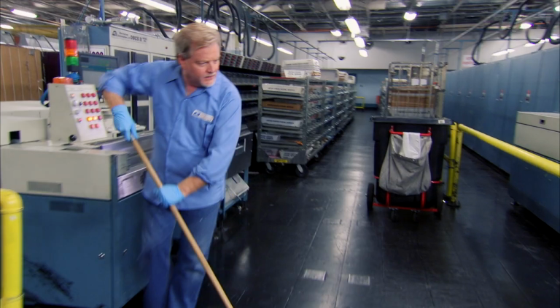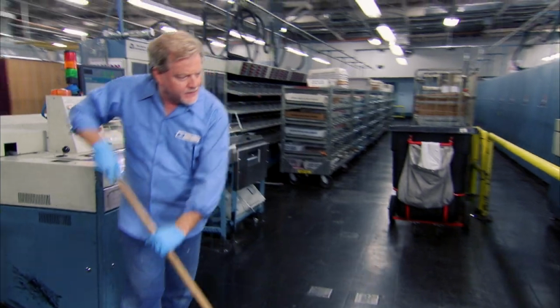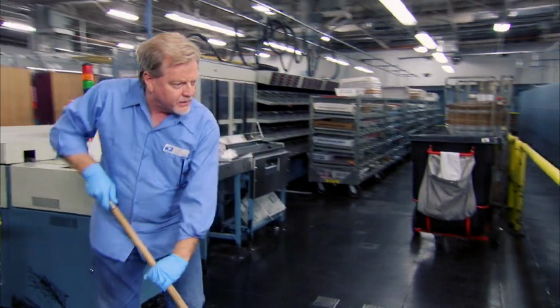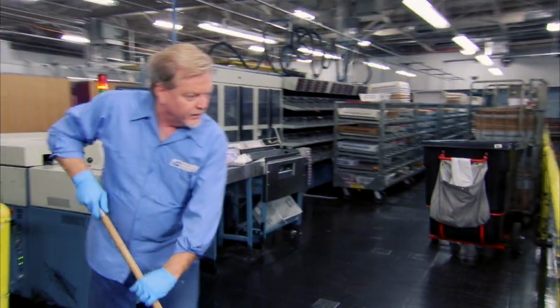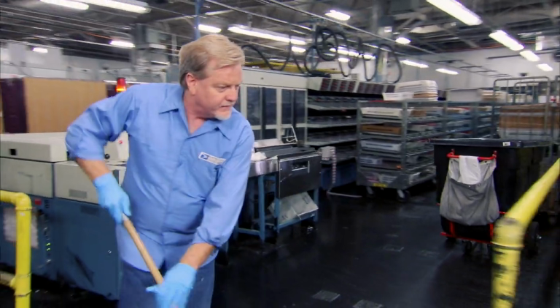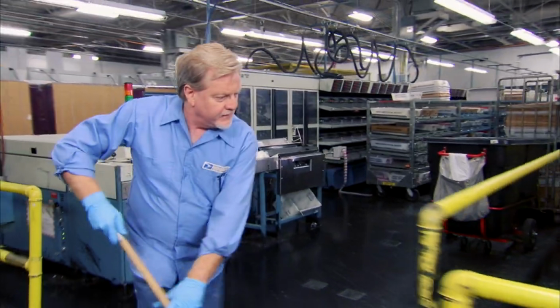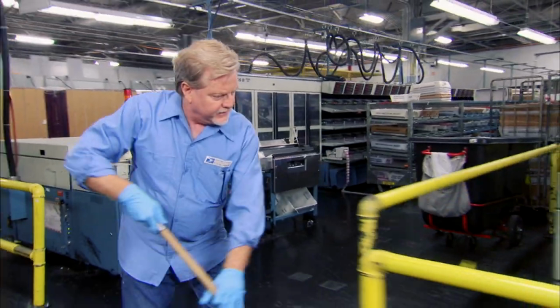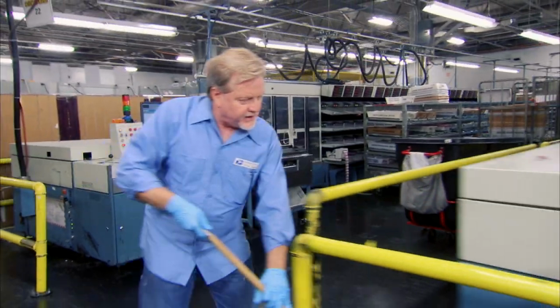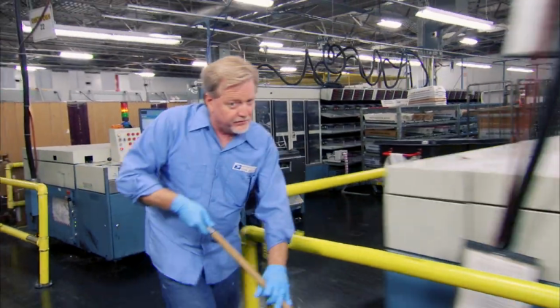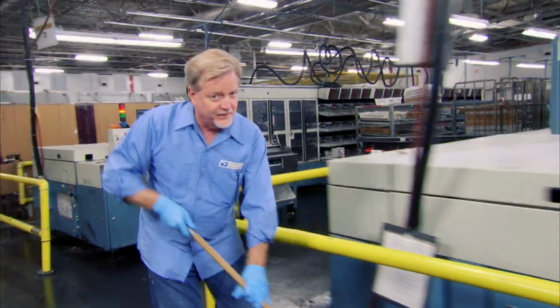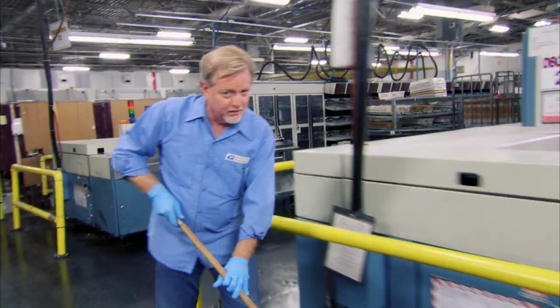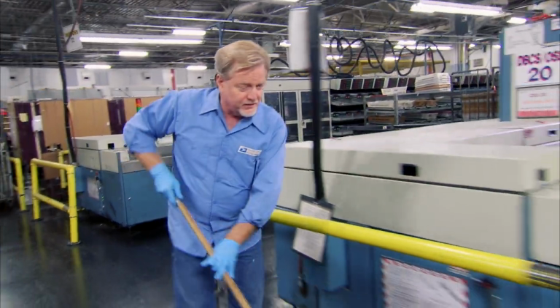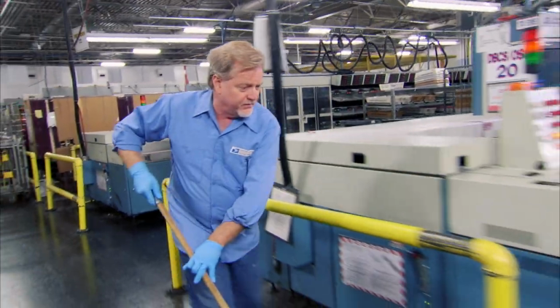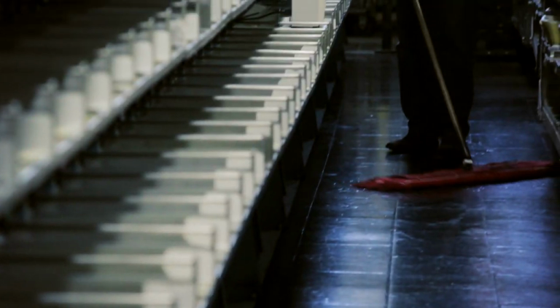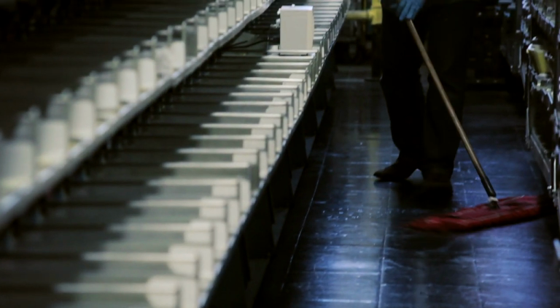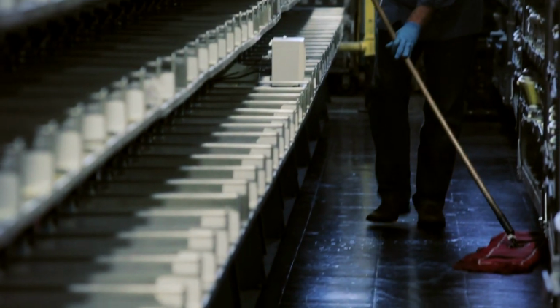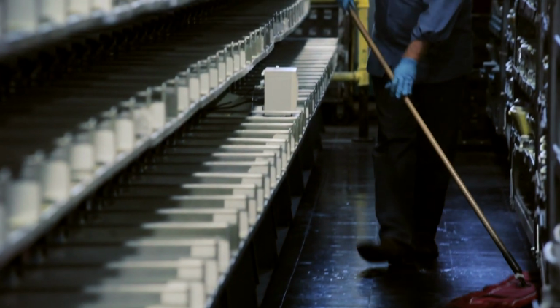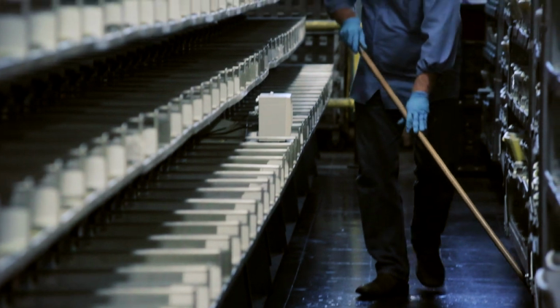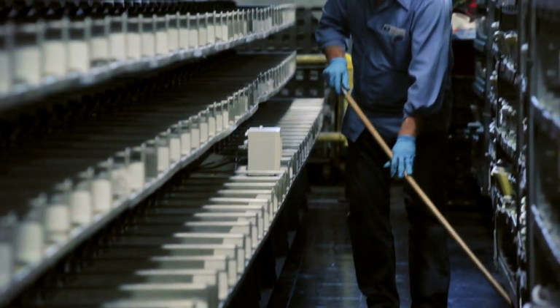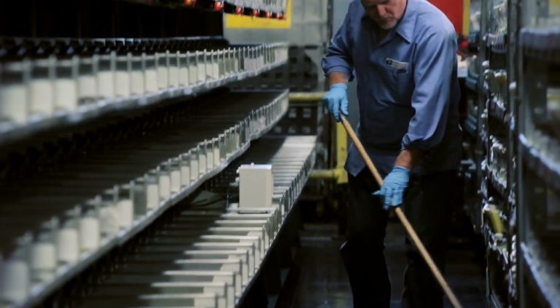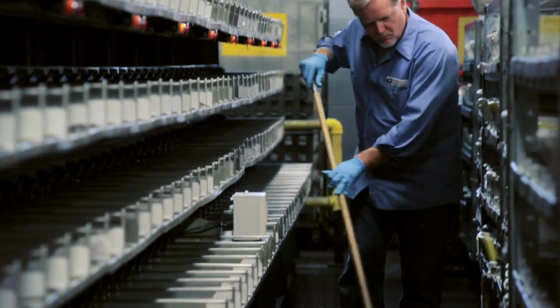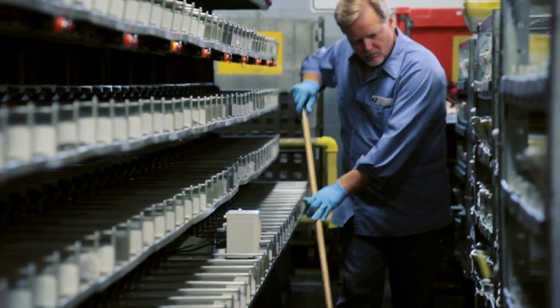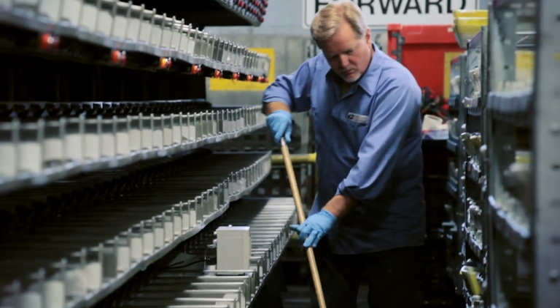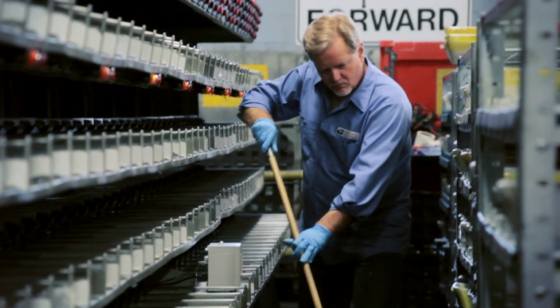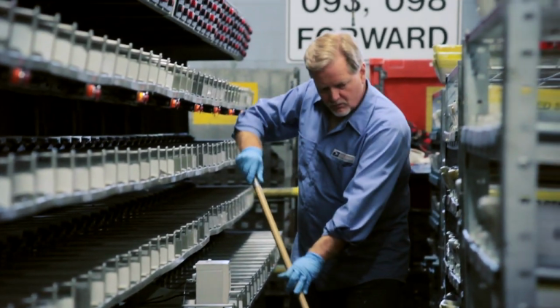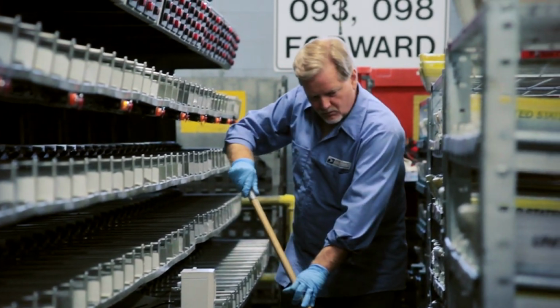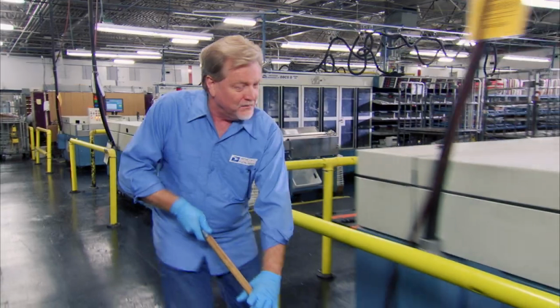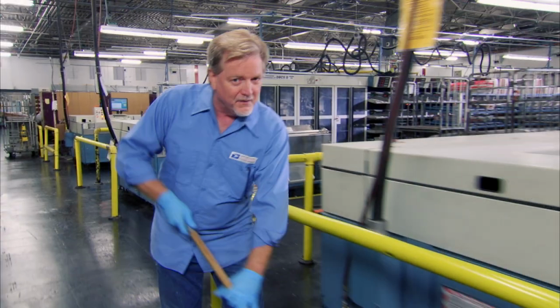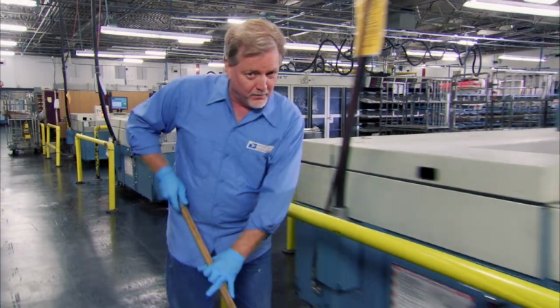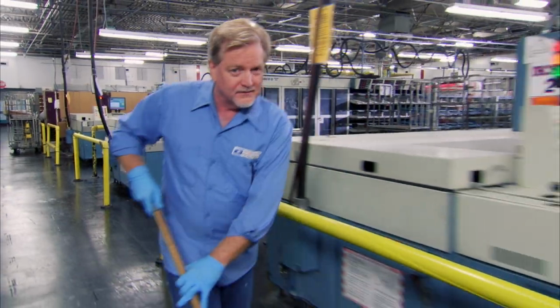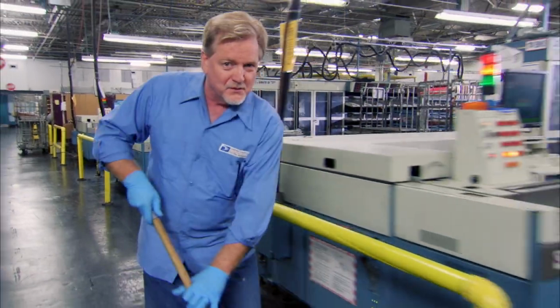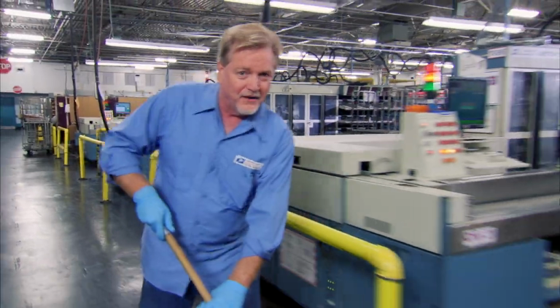A clean work area is safe and productive. I get rid of old labels and clutter that accumulates. I don't move the mail, but I do my part.